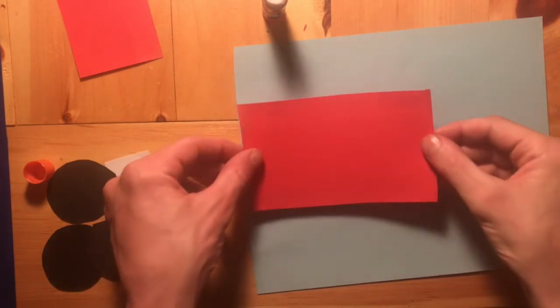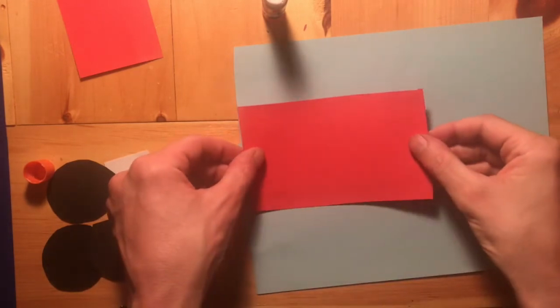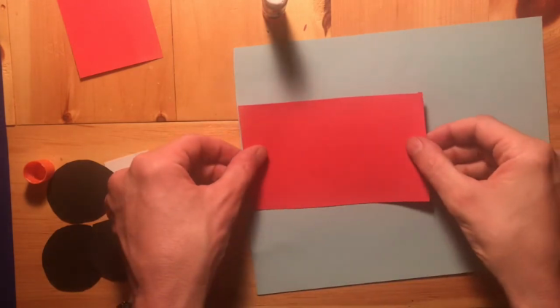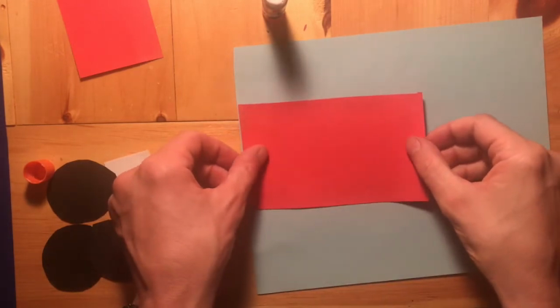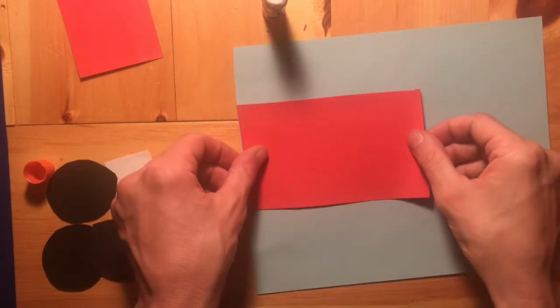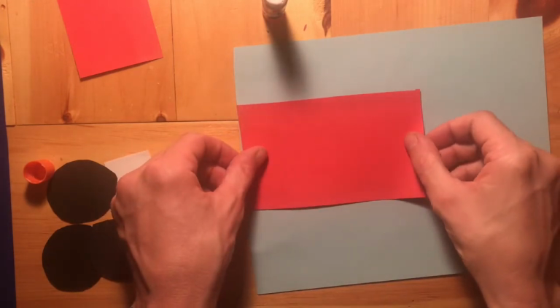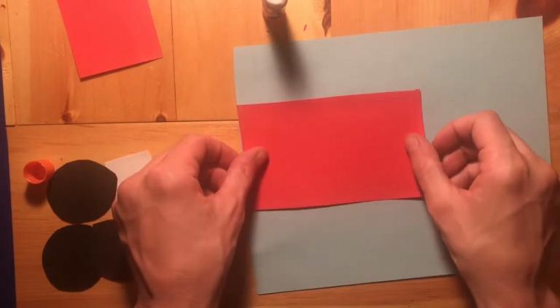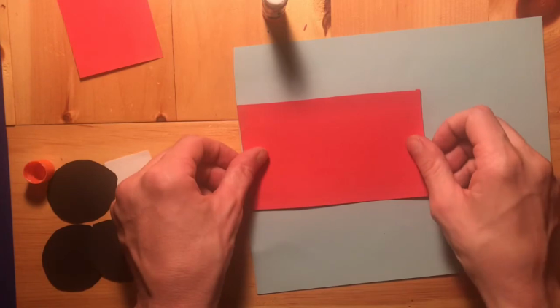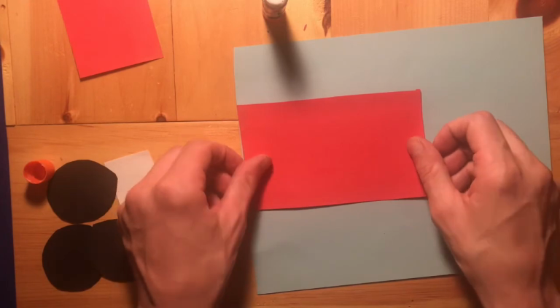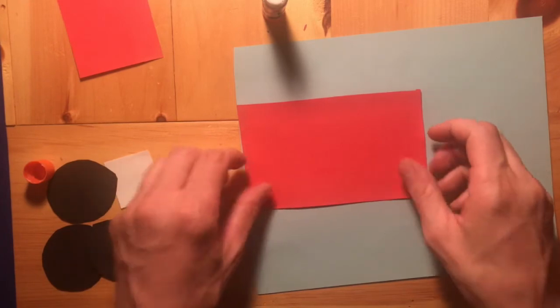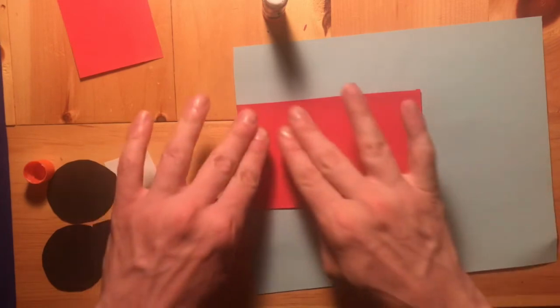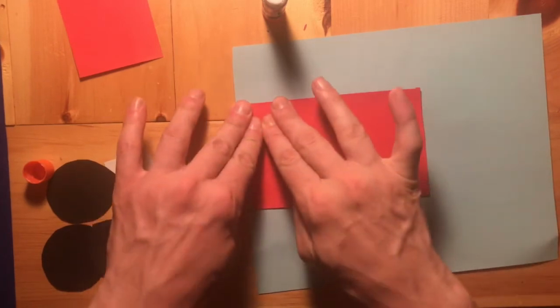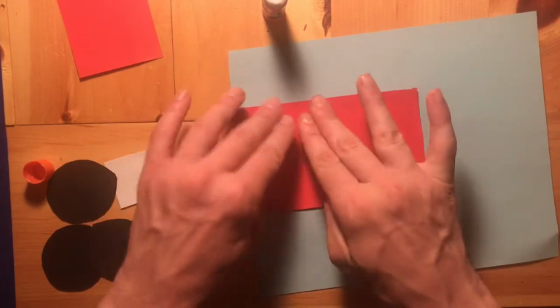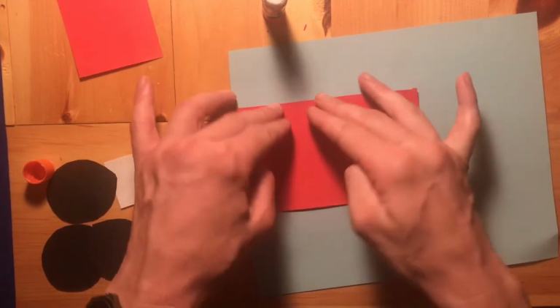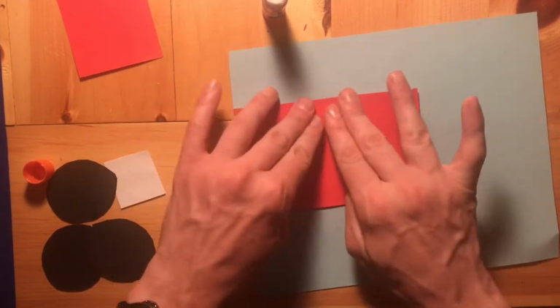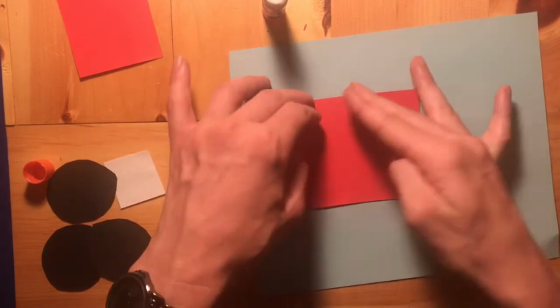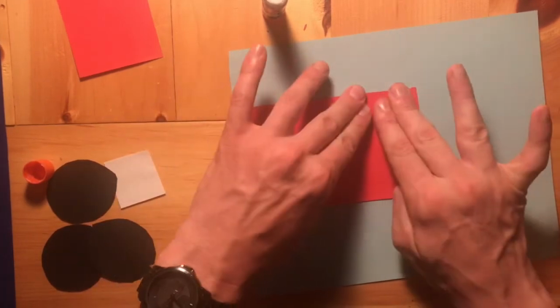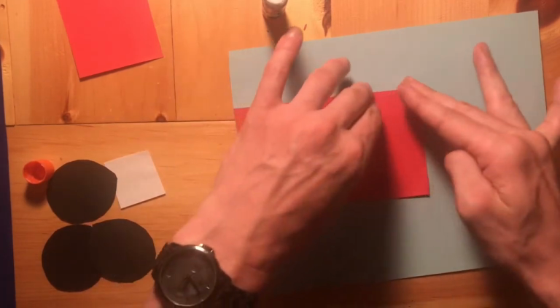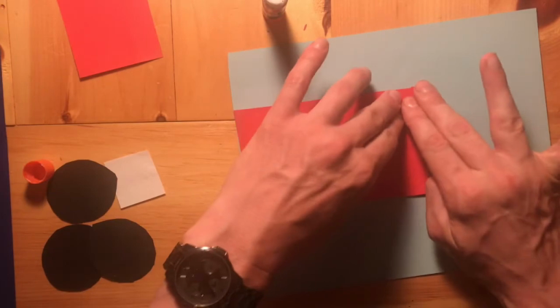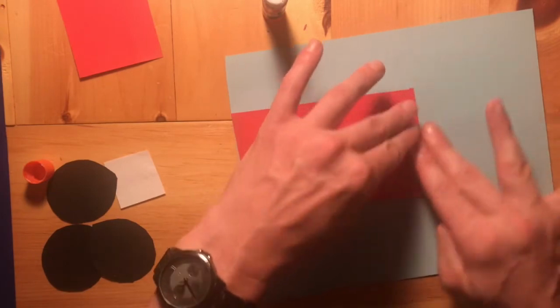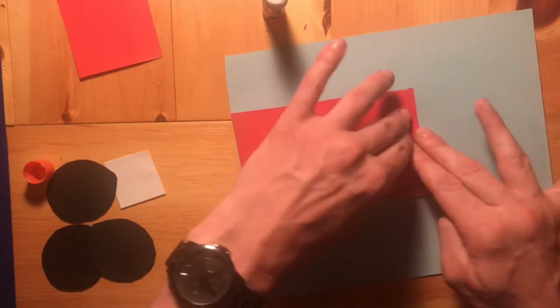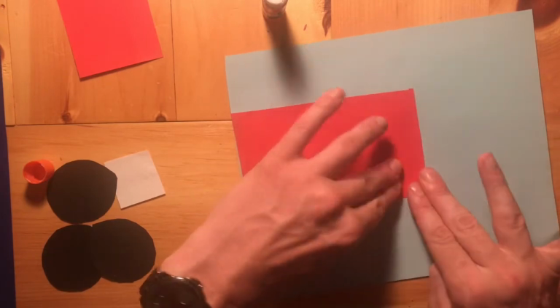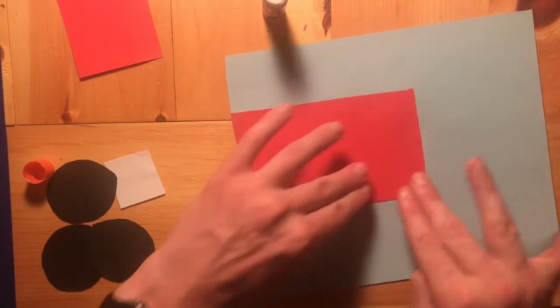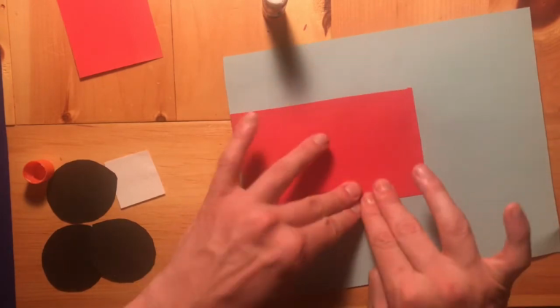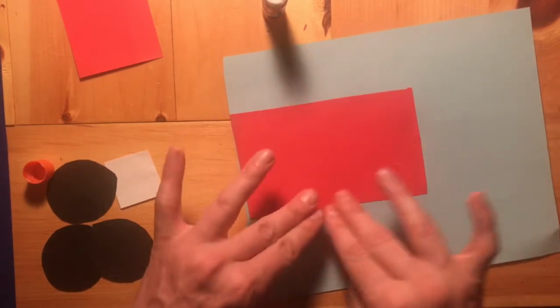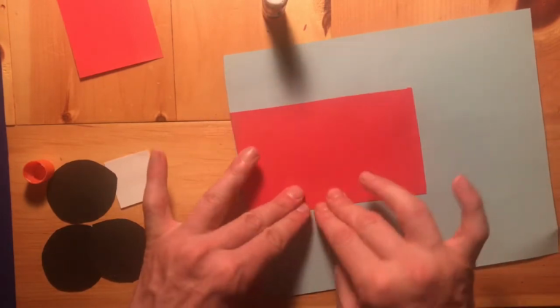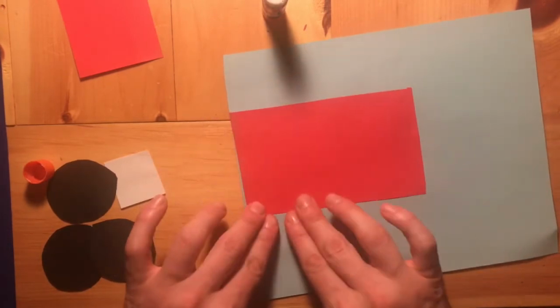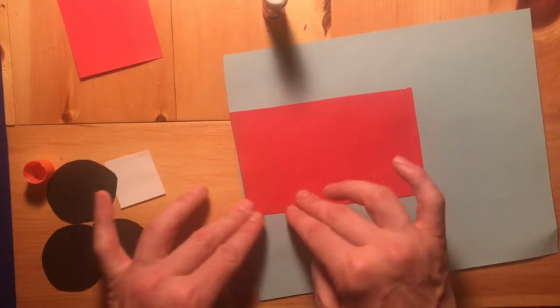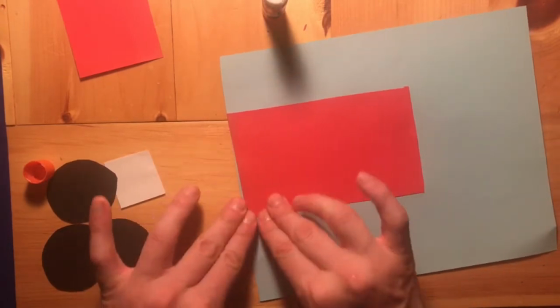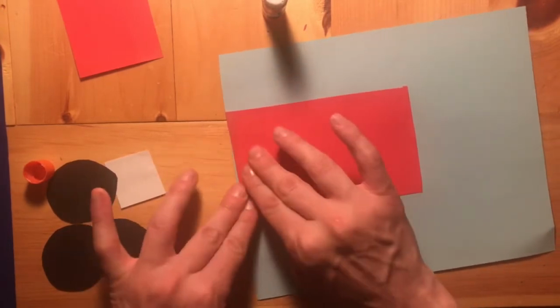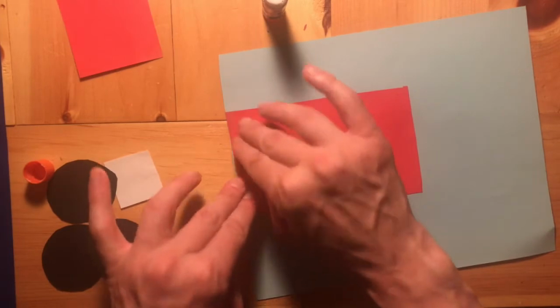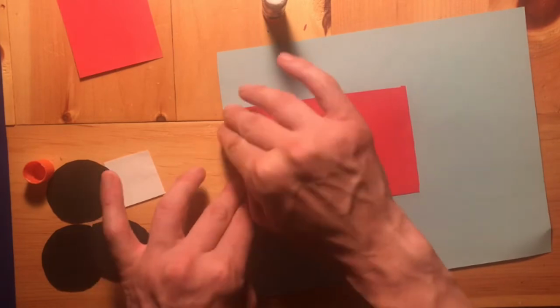We're going to flip it over and try to keep it to the left side of the paper so we have enough room. Use our fingers and press all around the edge — instead of just slapping it with one hand, let's try to use our two fingers and press all around the edge.